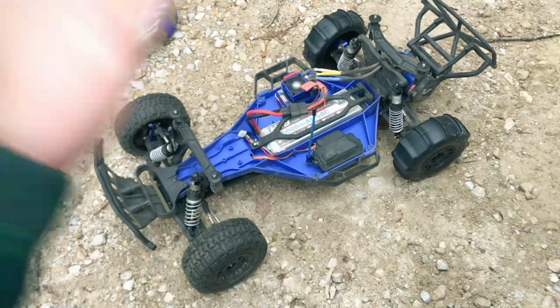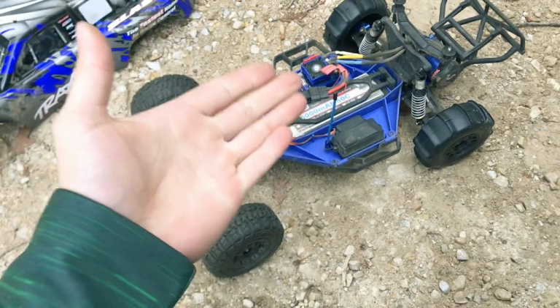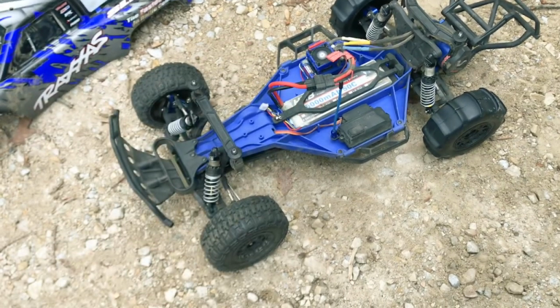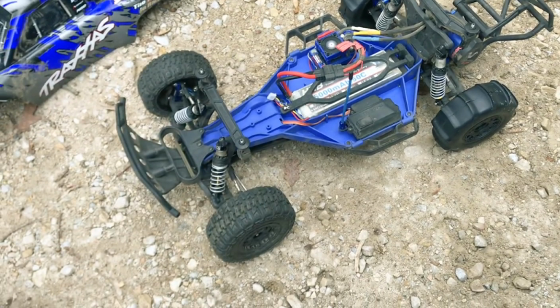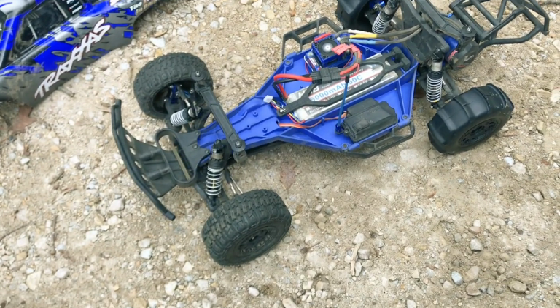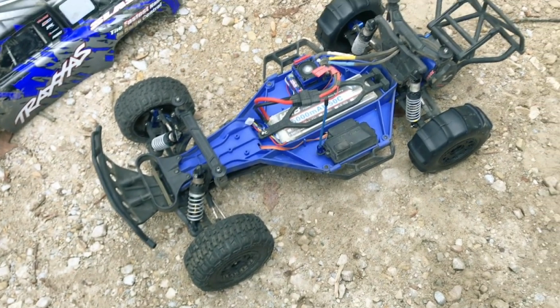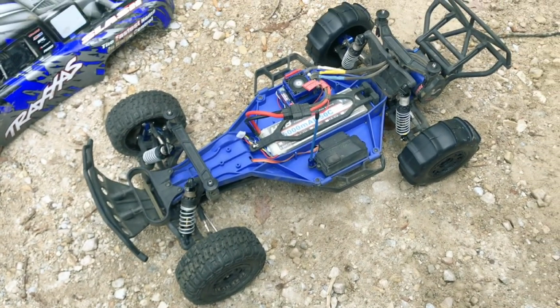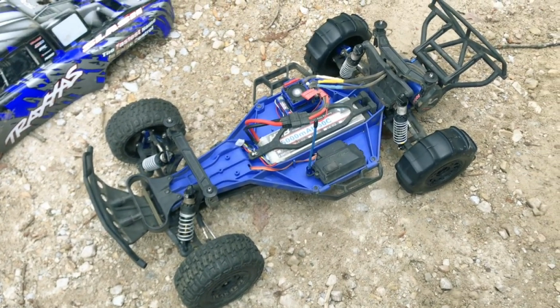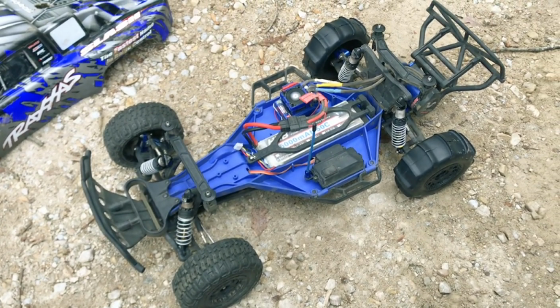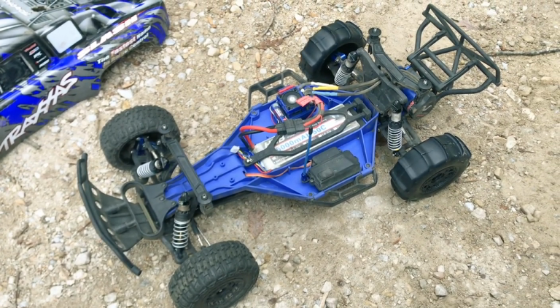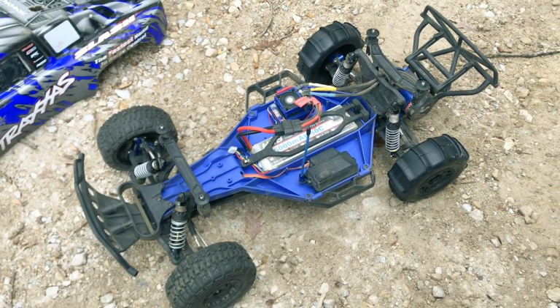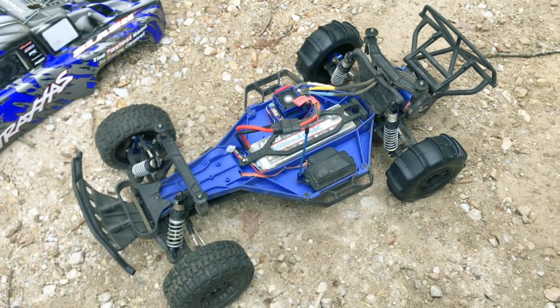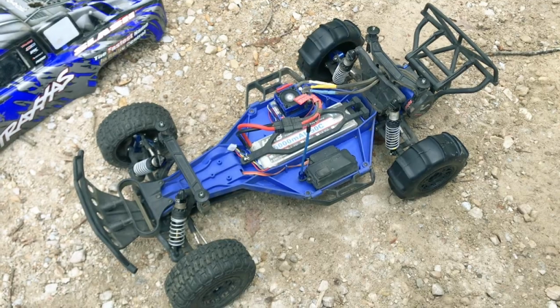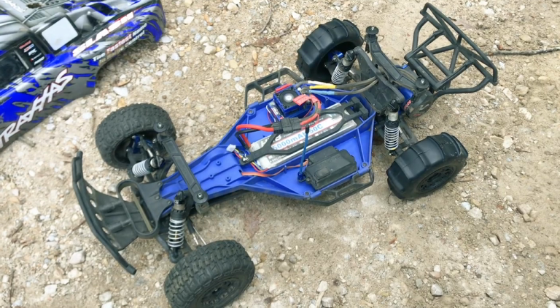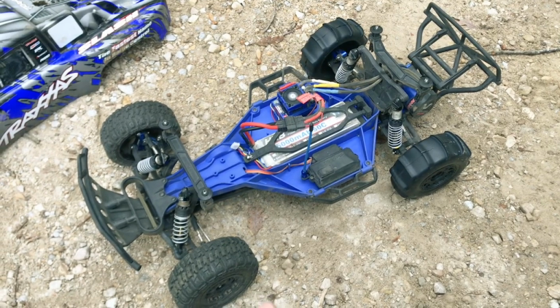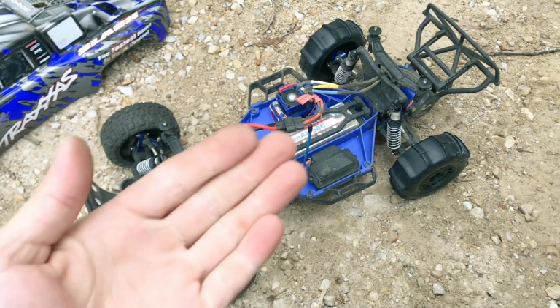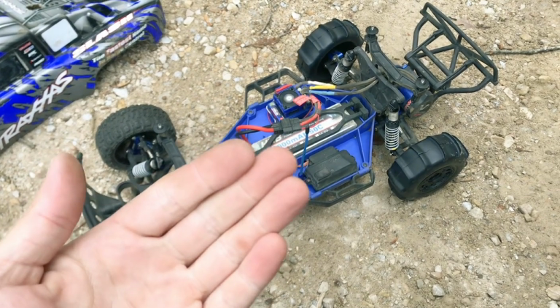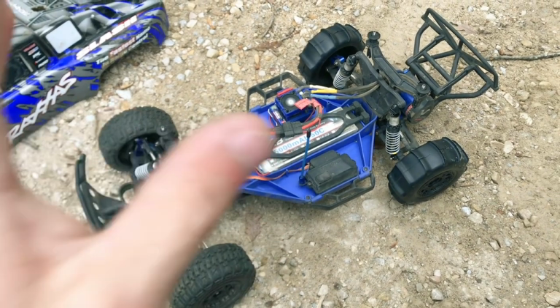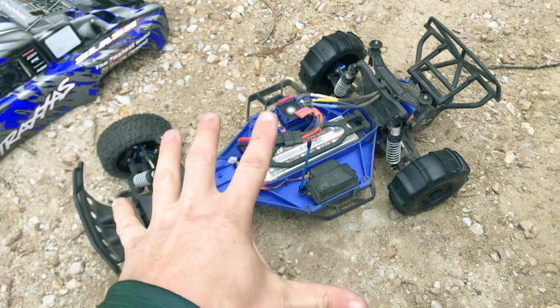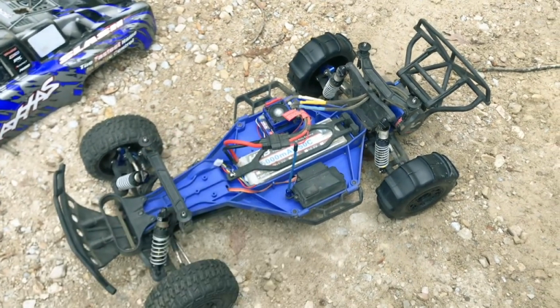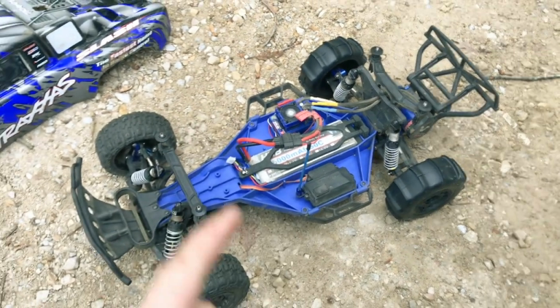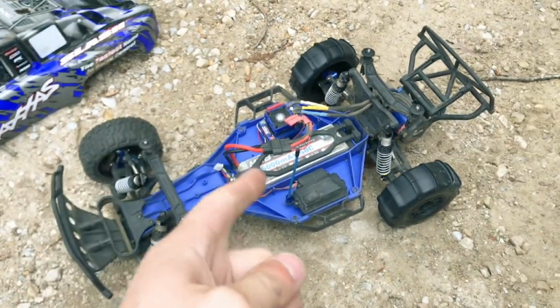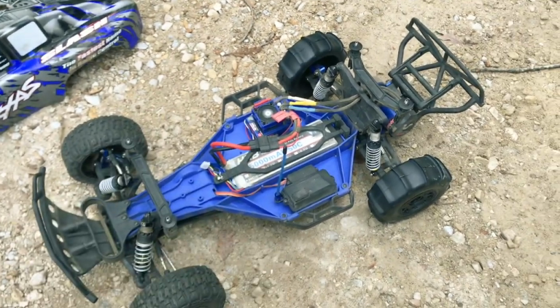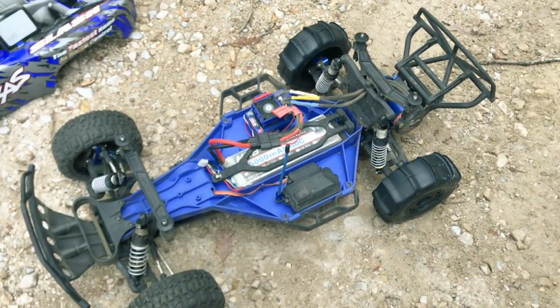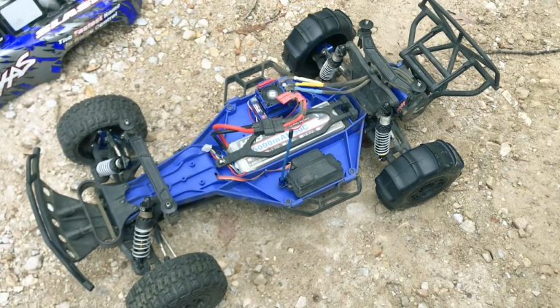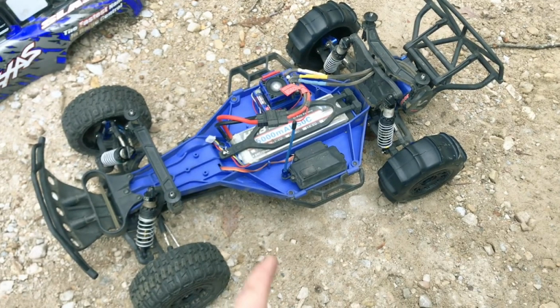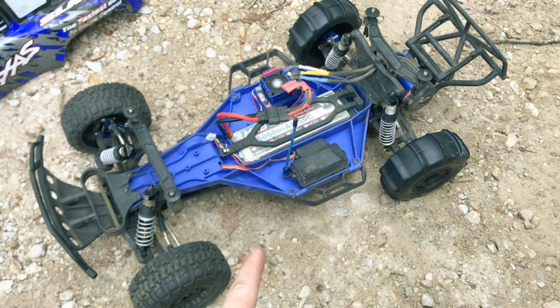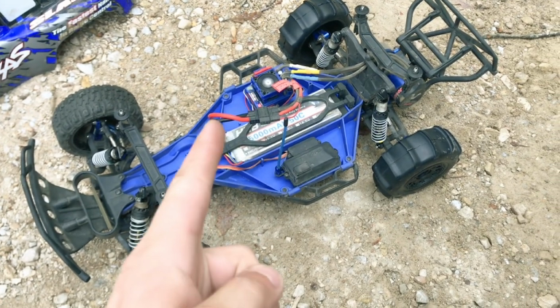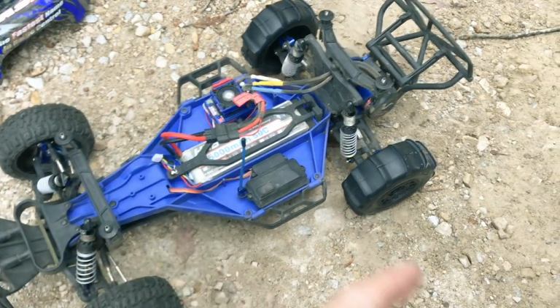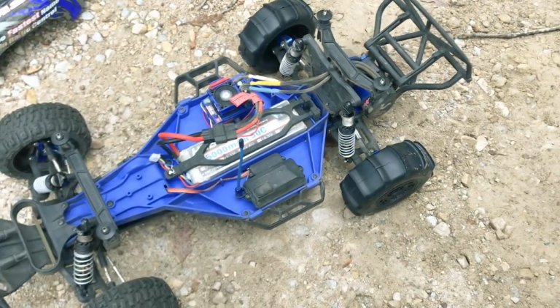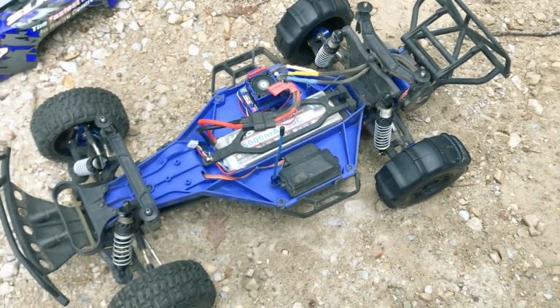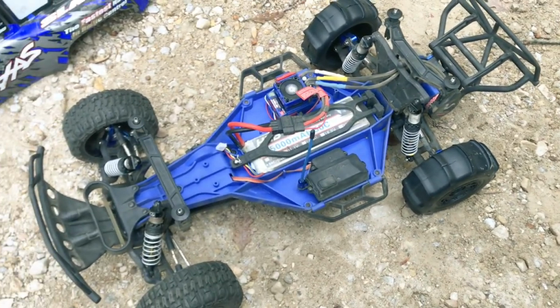Hey guys, what is going on? It is RC Knockout and I am back with another video. Now, if you're new to the channel, my name is Nolan. In today's video, I have got my Traxxas Slash two-wheel drive out with me, aka the cheapest Traxxas Slash project.